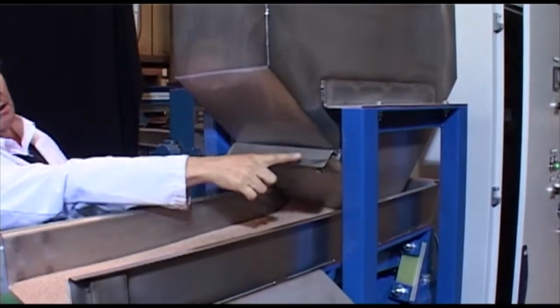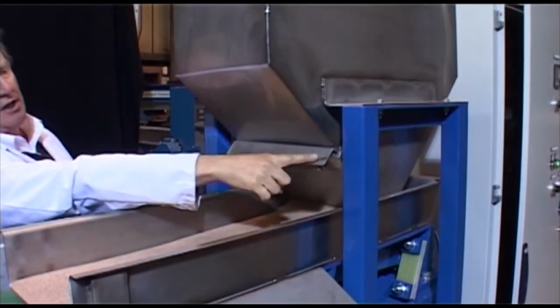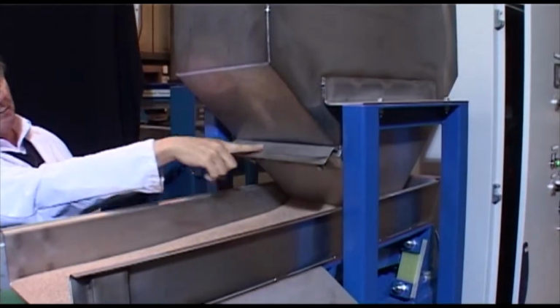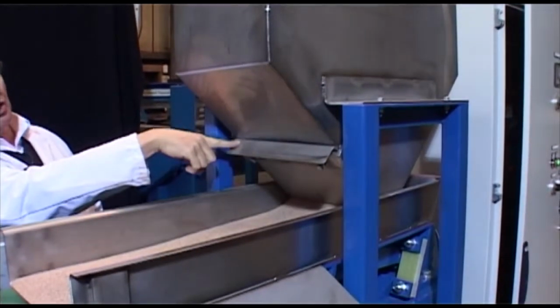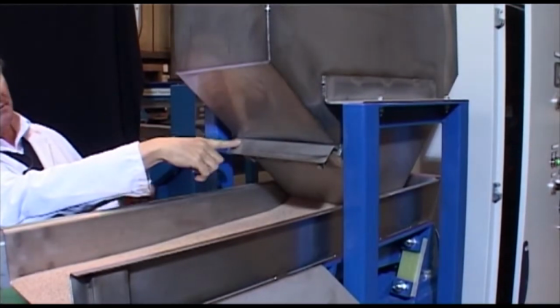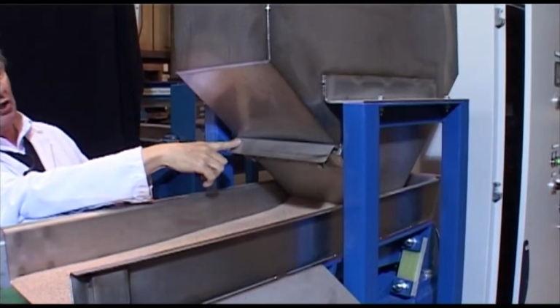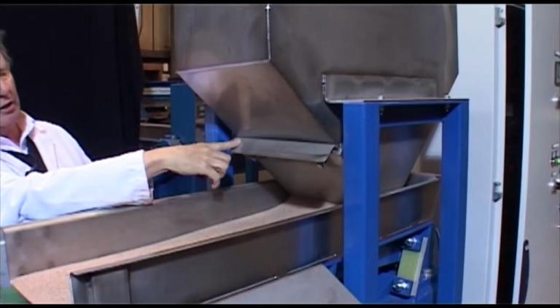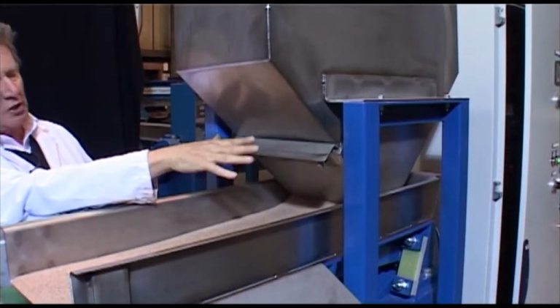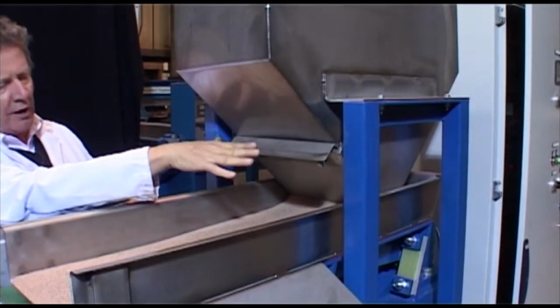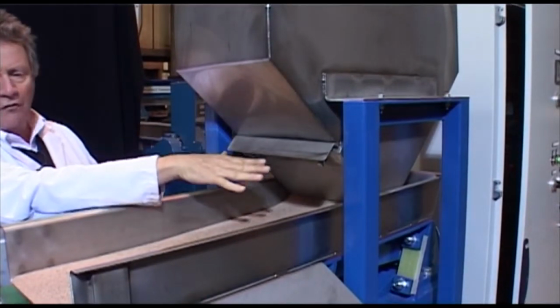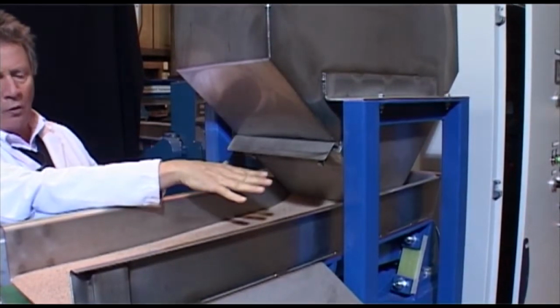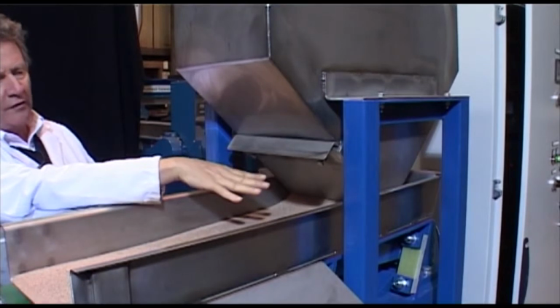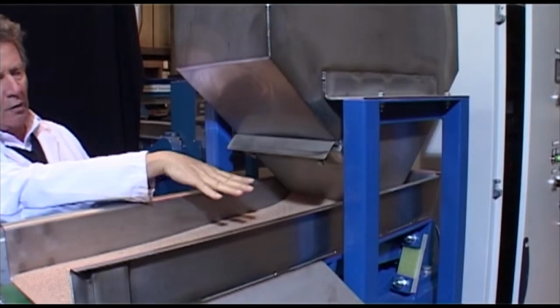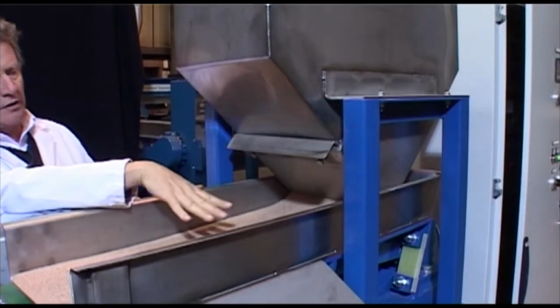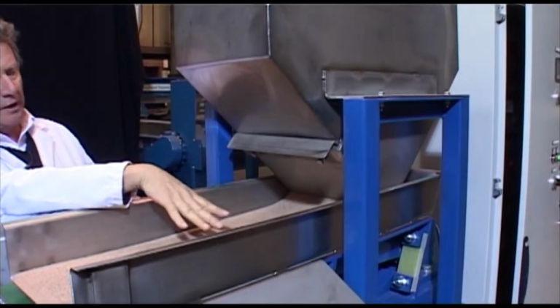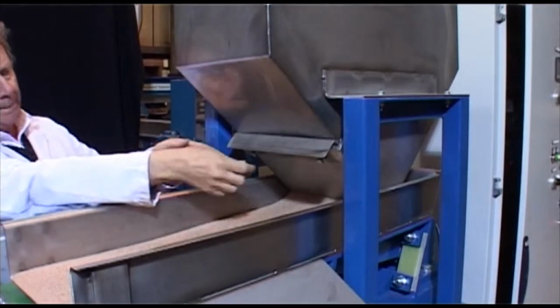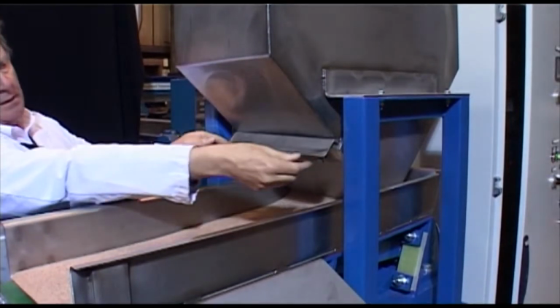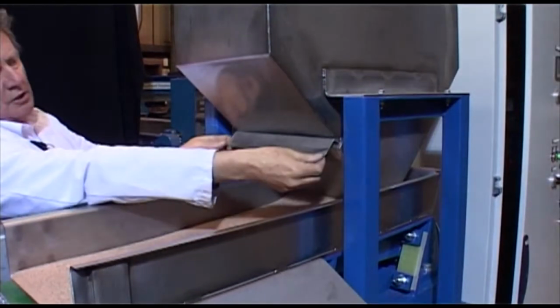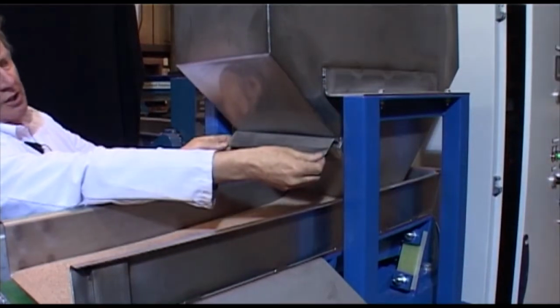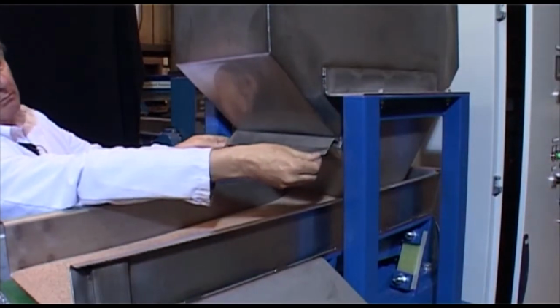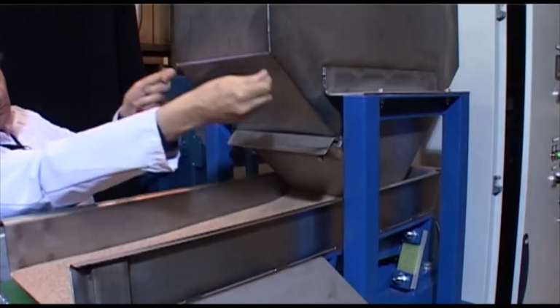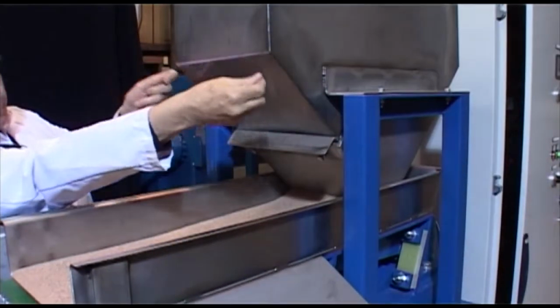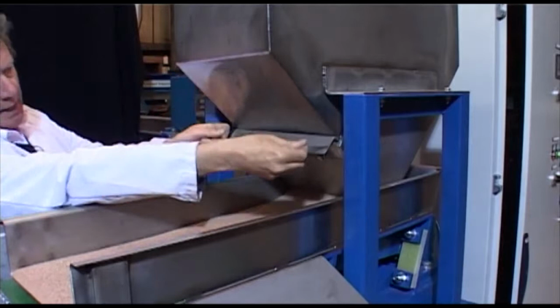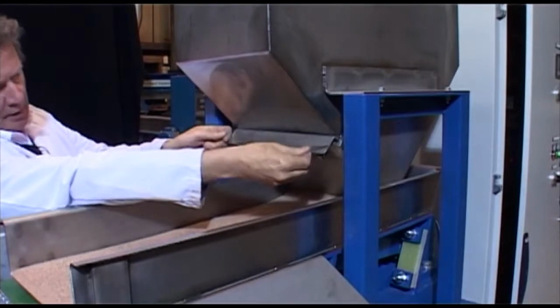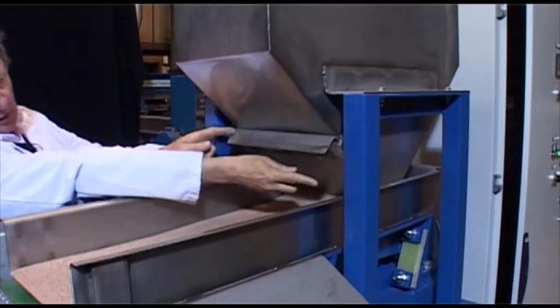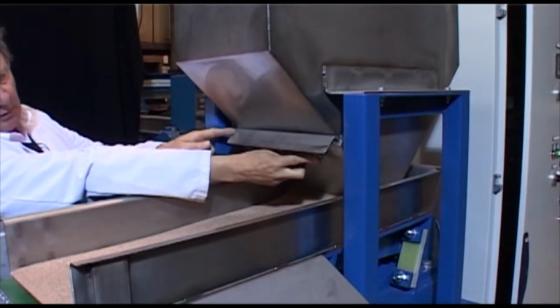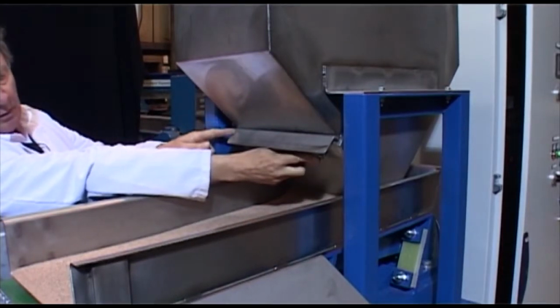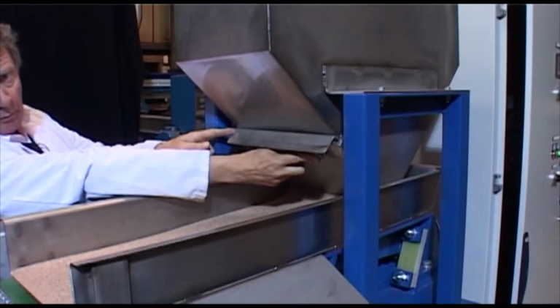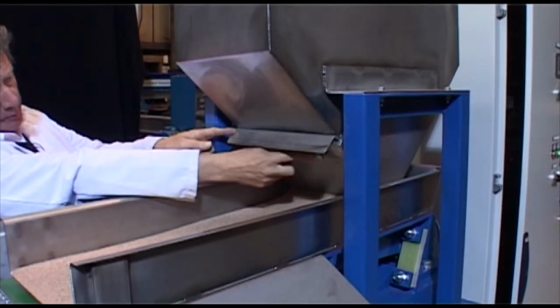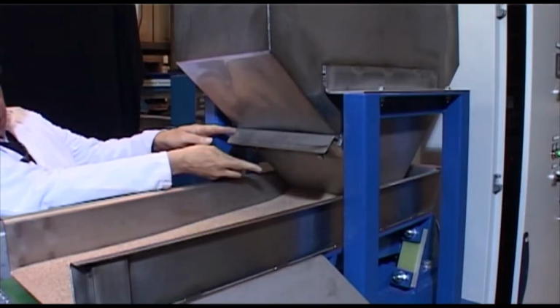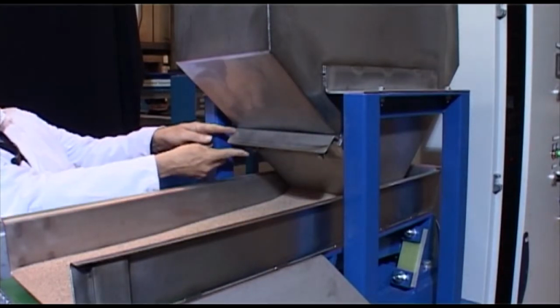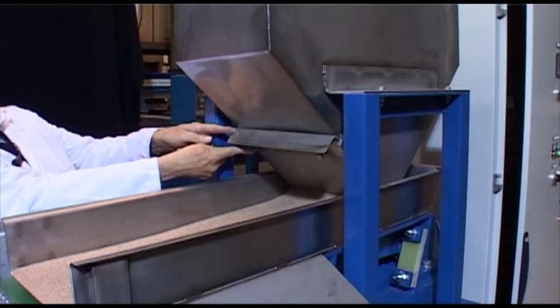This gate can be adjusted to make sure the material has a controlled flow onto the feeder. It is adjusted up and down and secured by the bolts underneath.